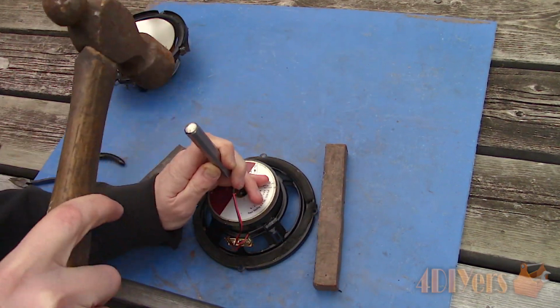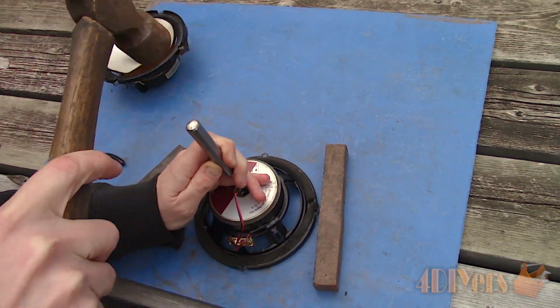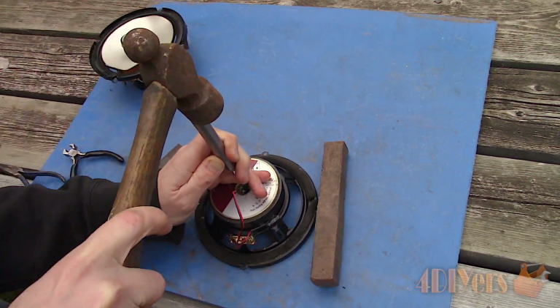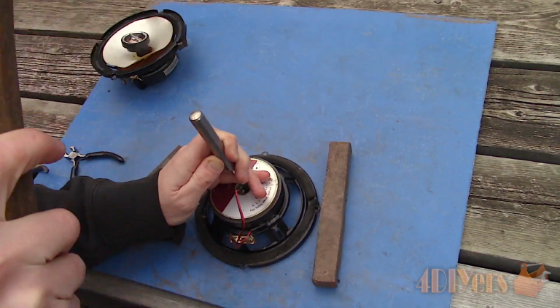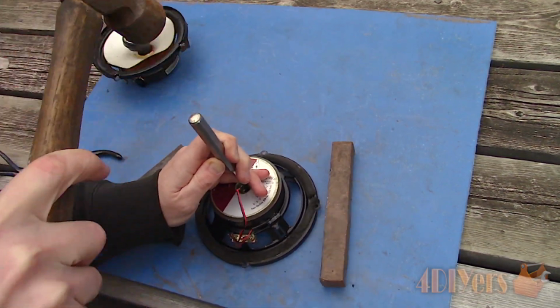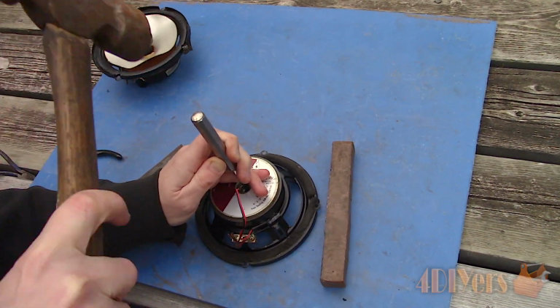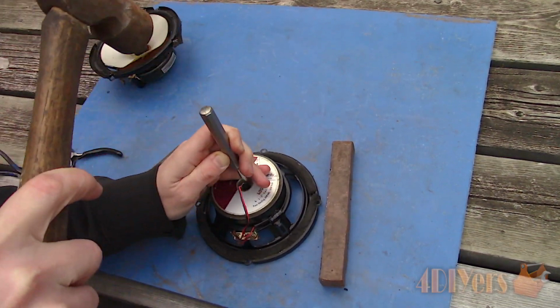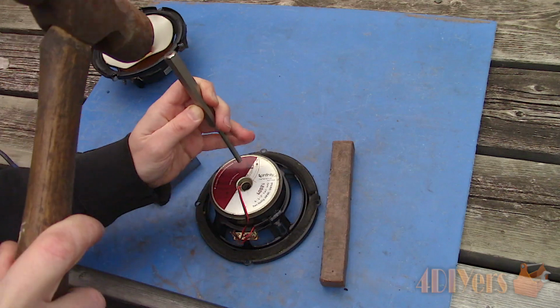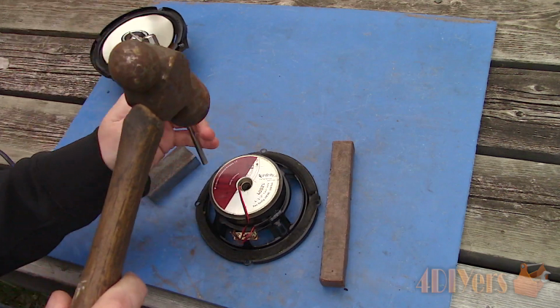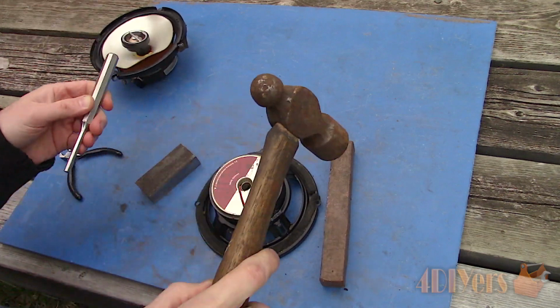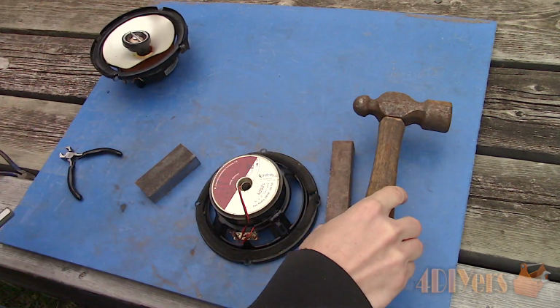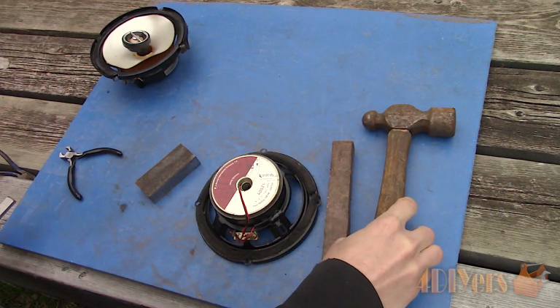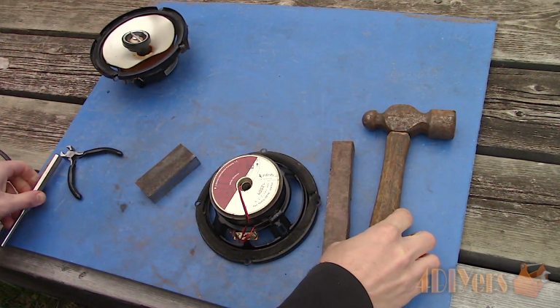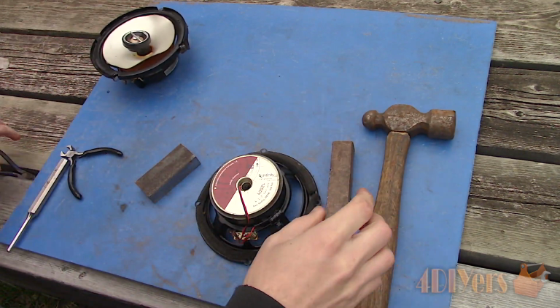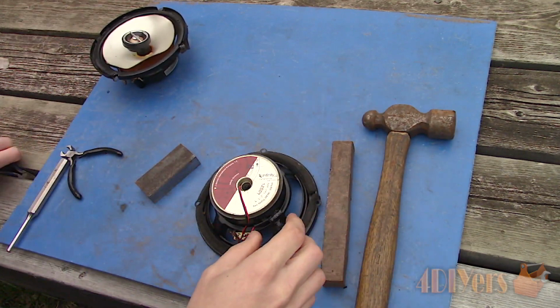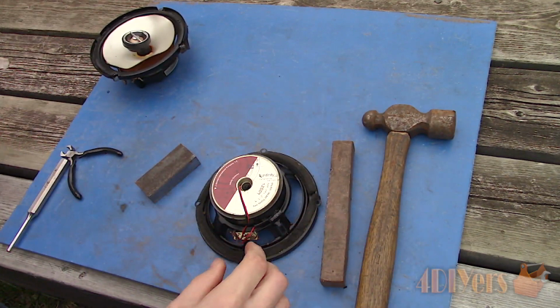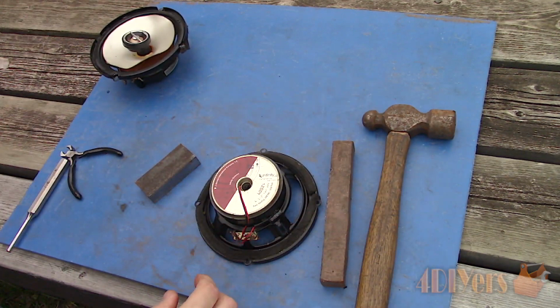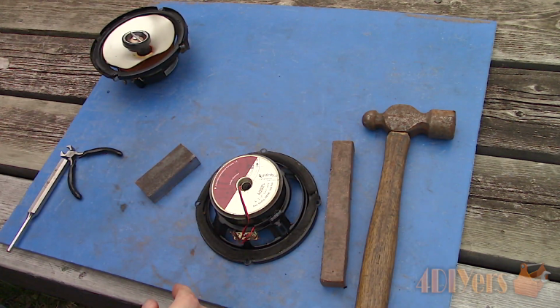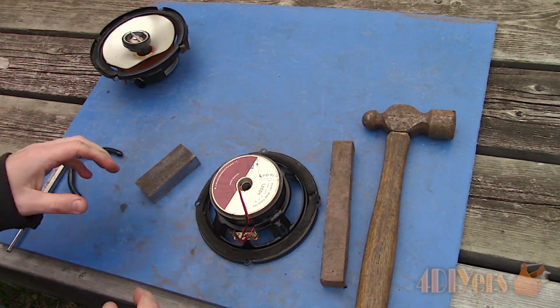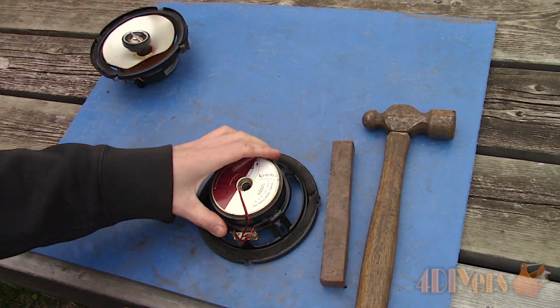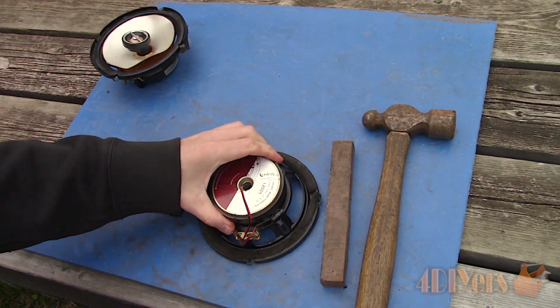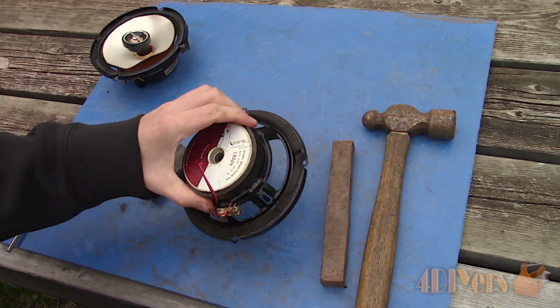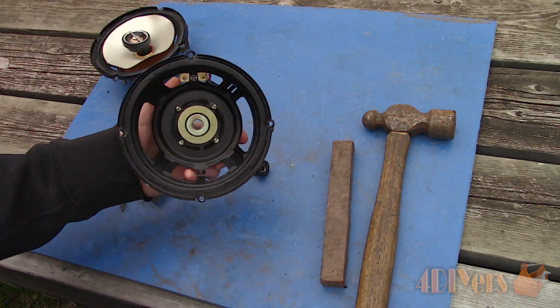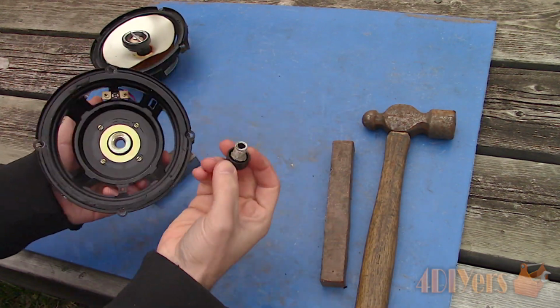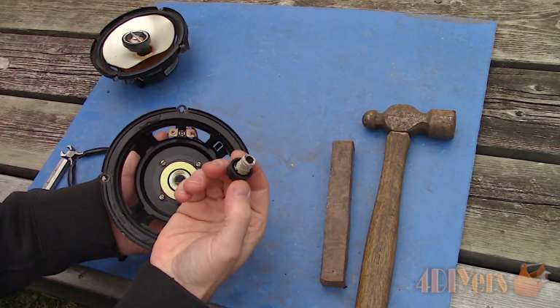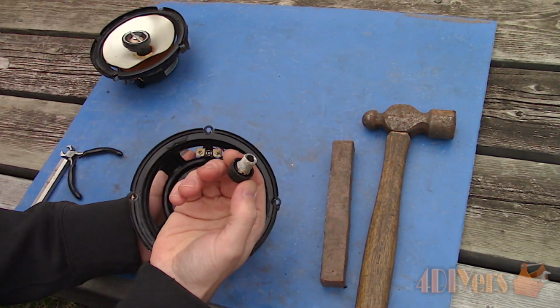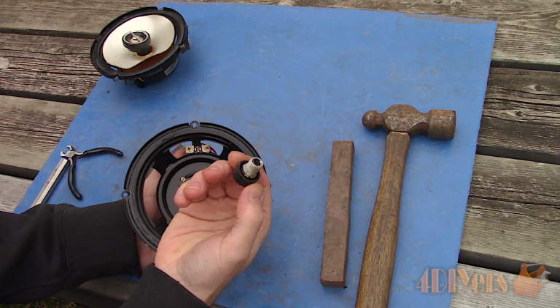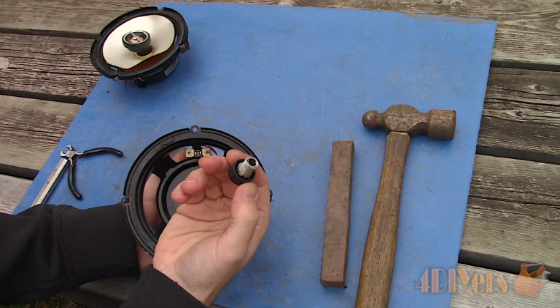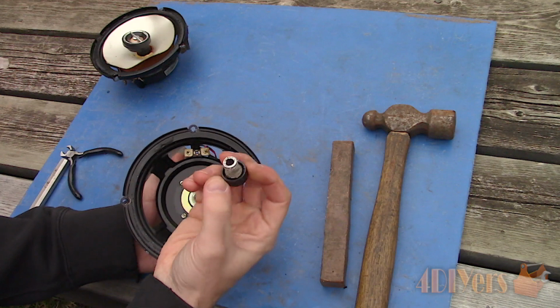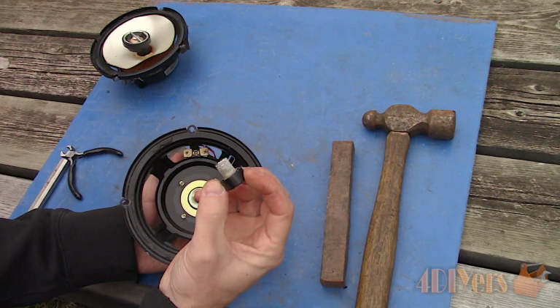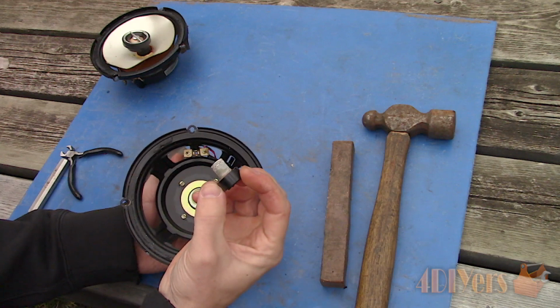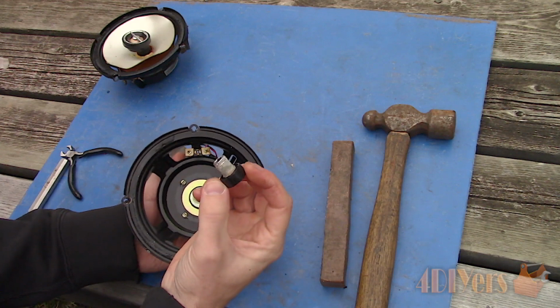If yours is a one-way speaker you'll most likely not have this feature, so you can skip ahead to the next step. Here is the center piece once removed.